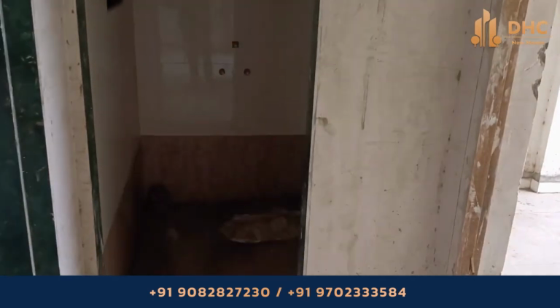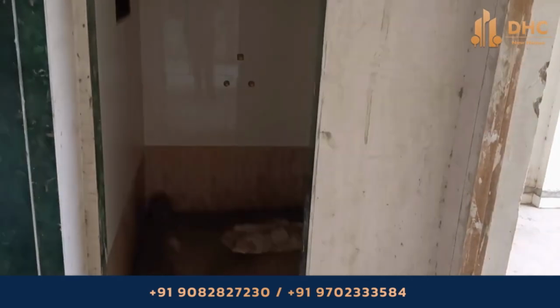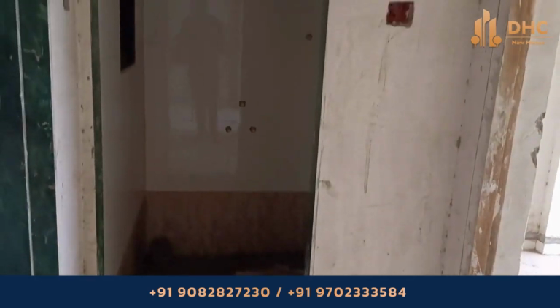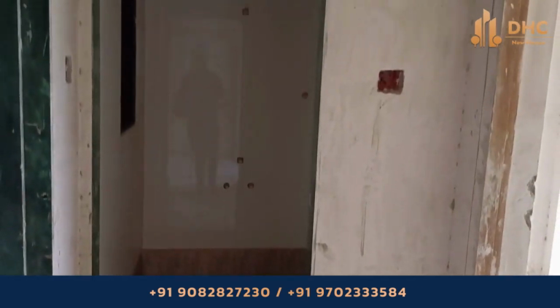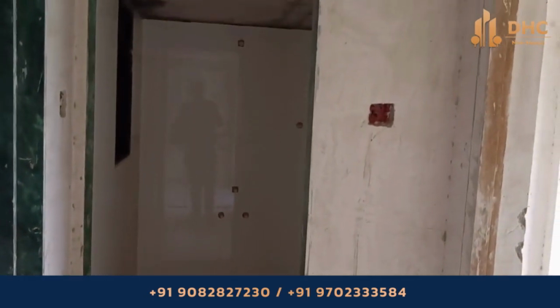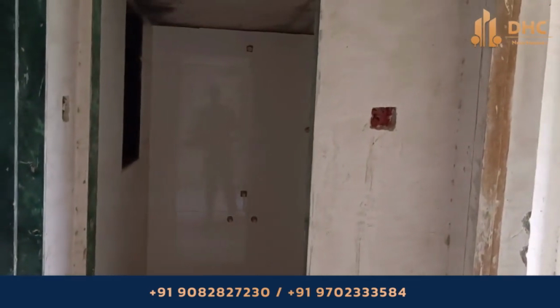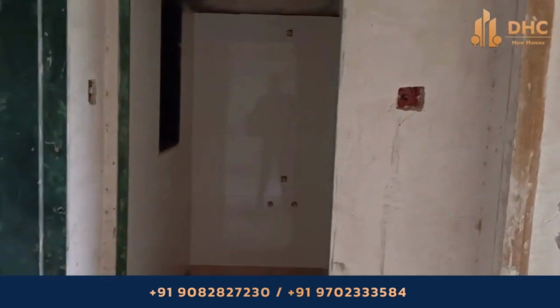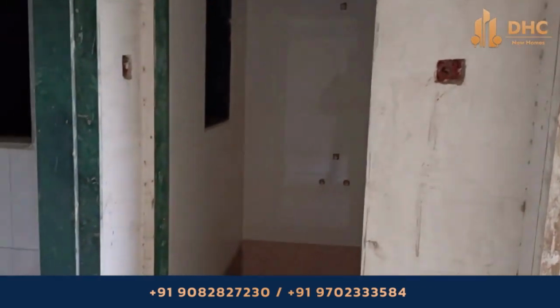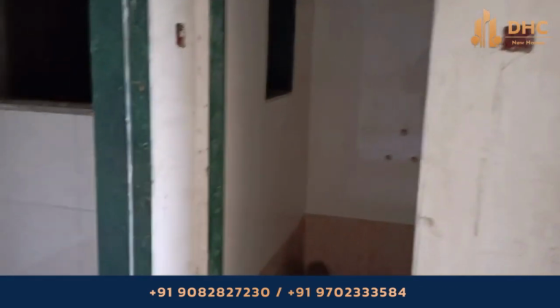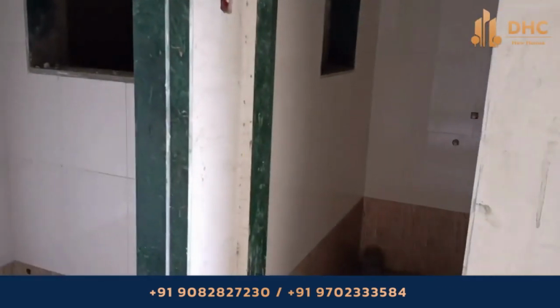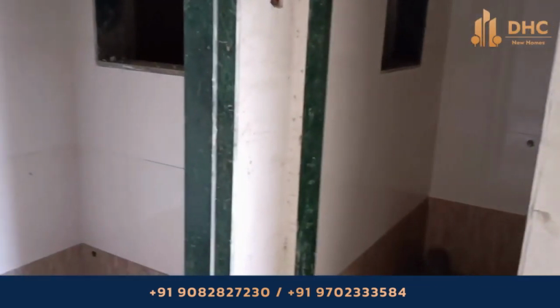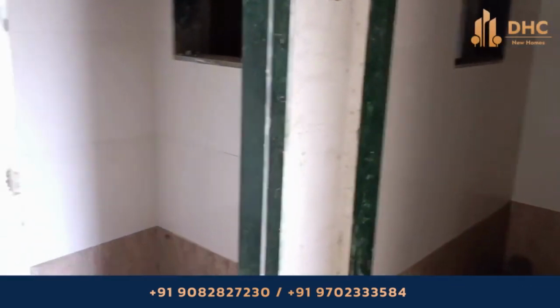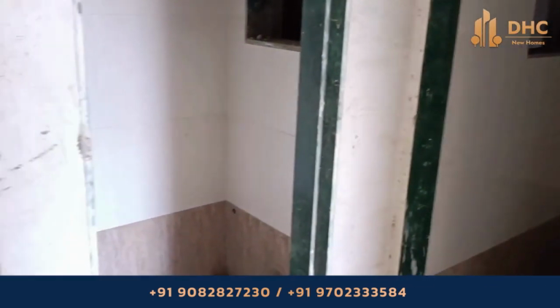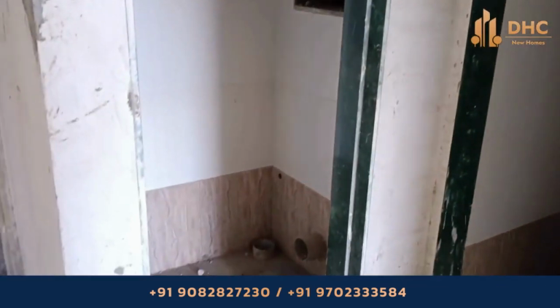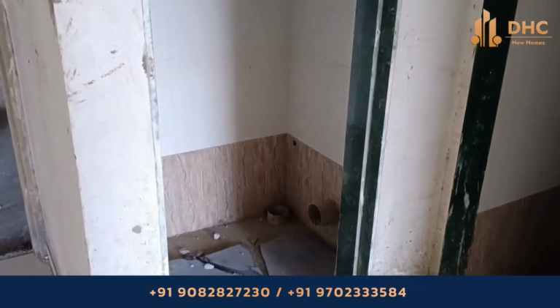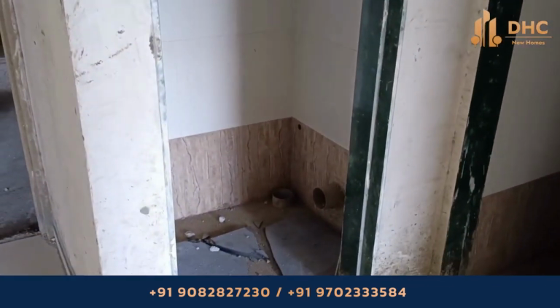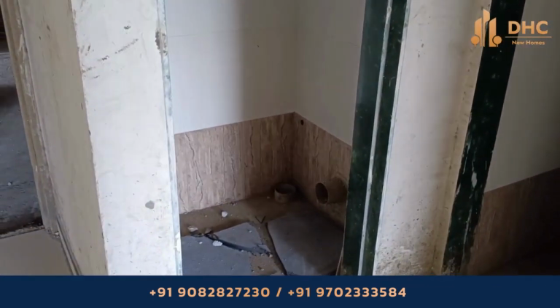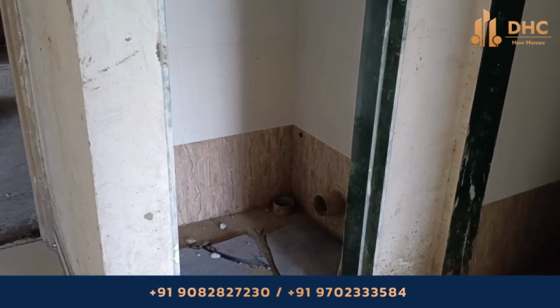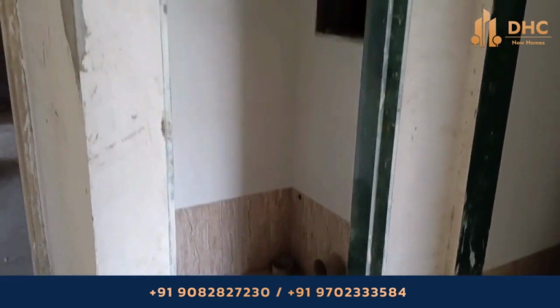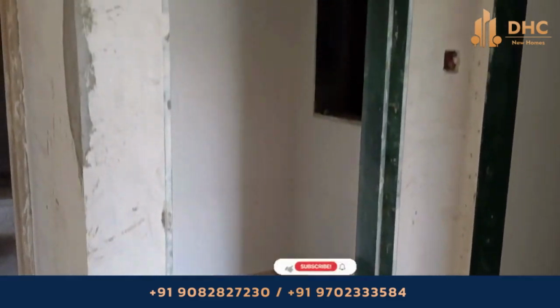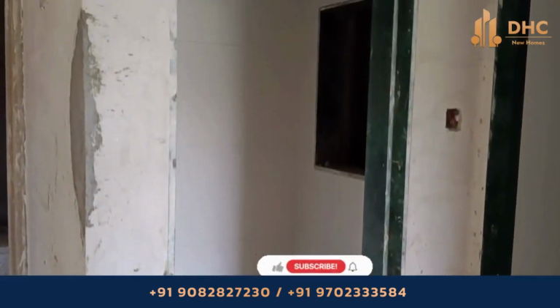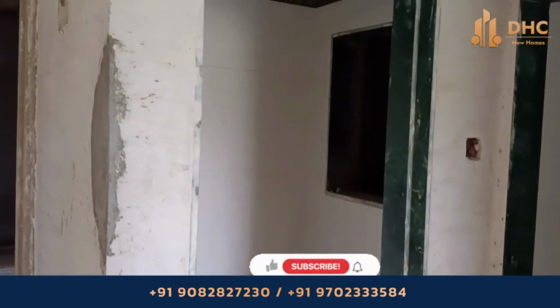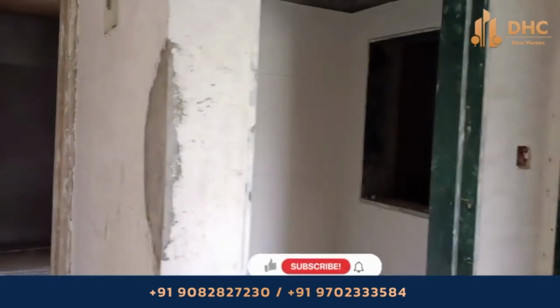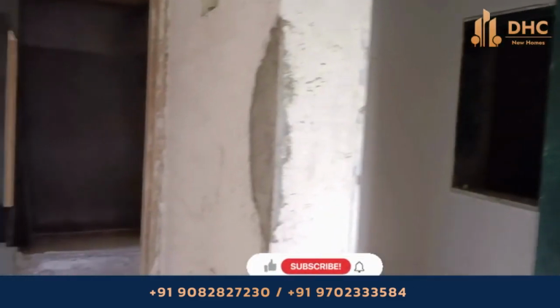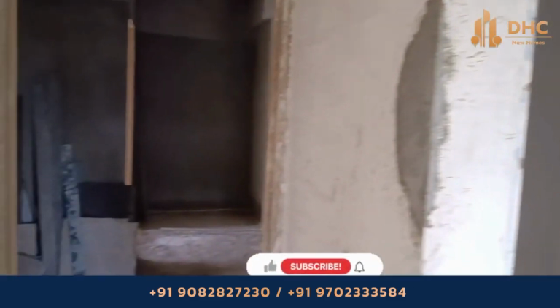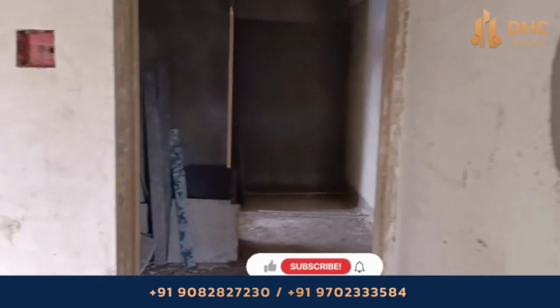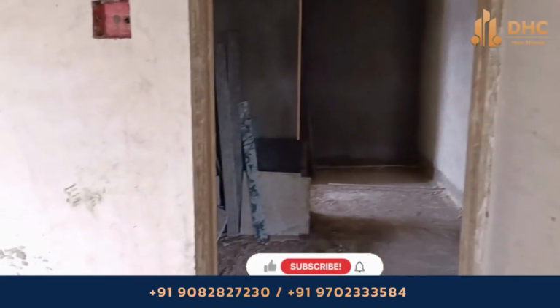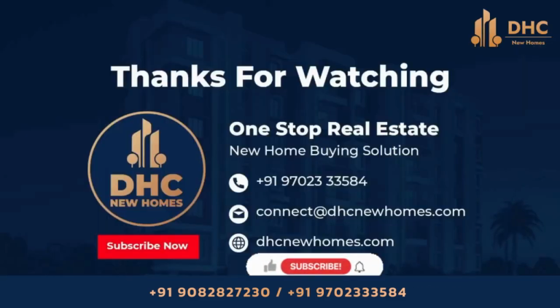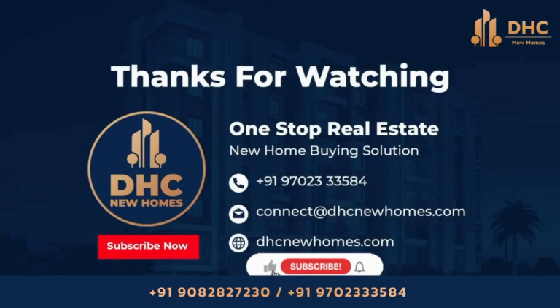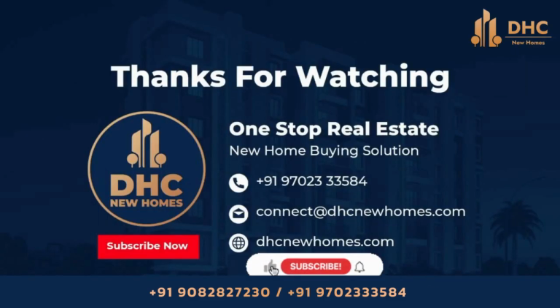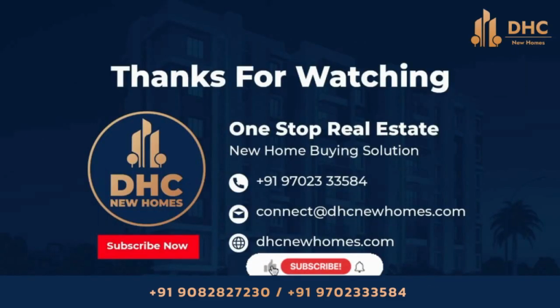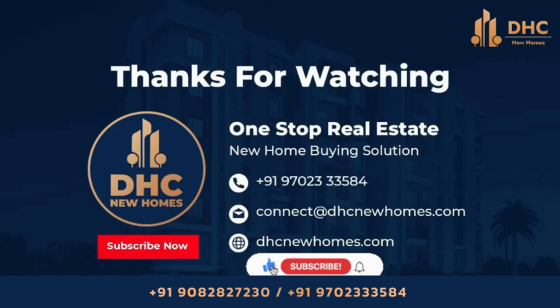Talking about the location, it is 10 minutes from Bhandu railway station with easy connectivity to BKC and other daily conveniences. The project also provides earthquake resistance.